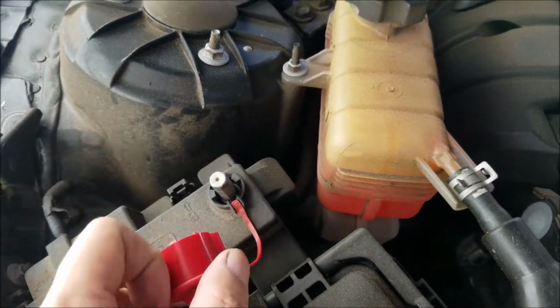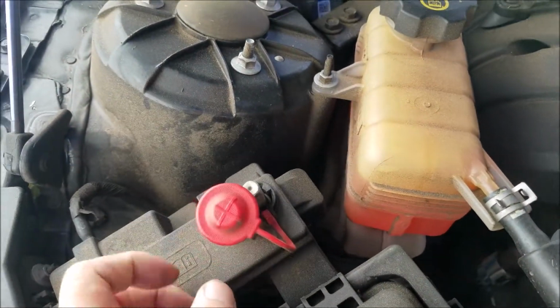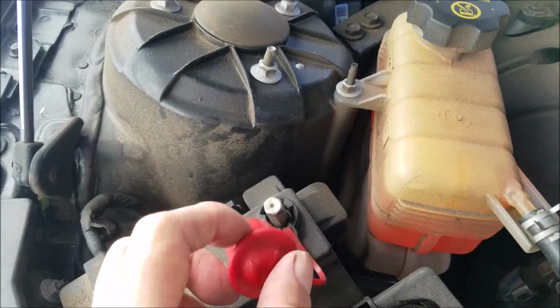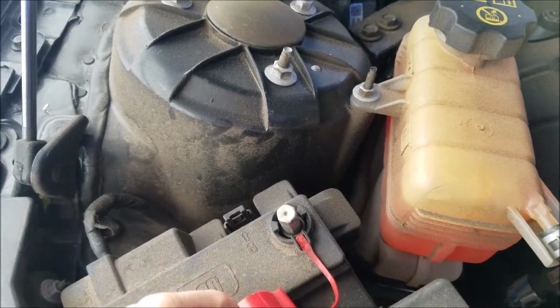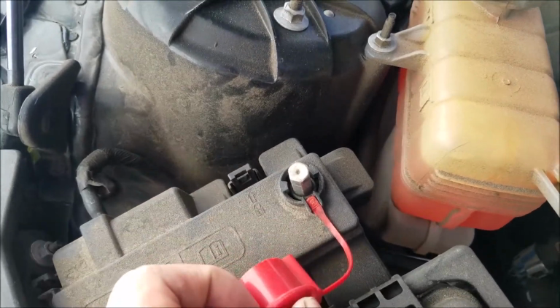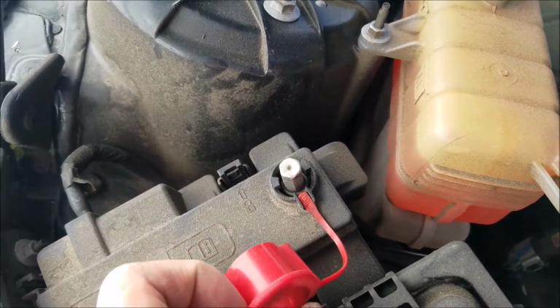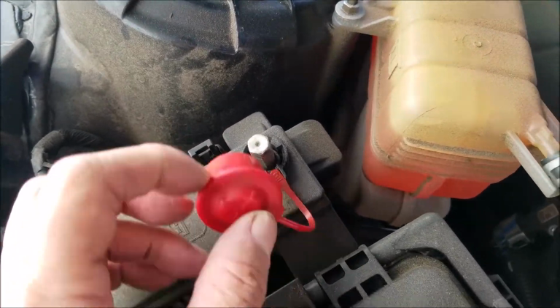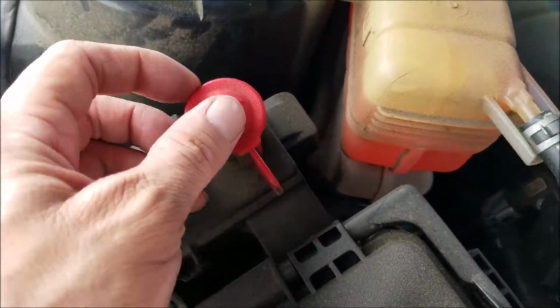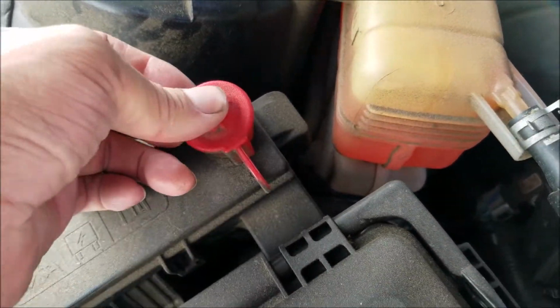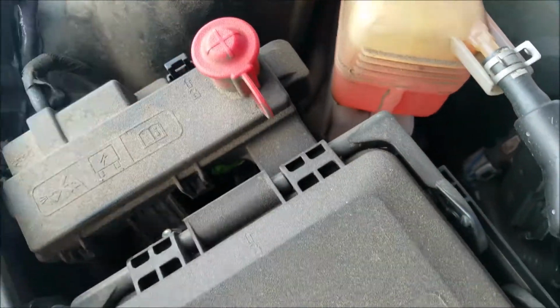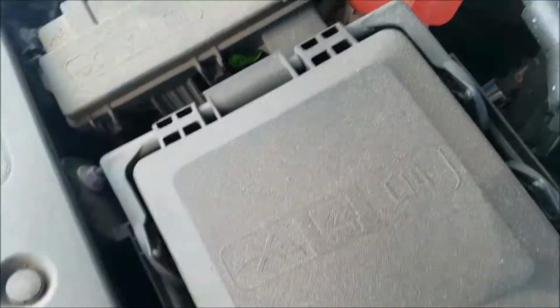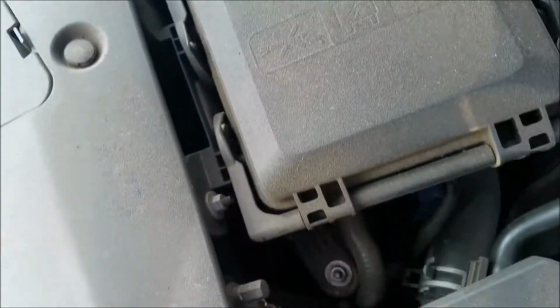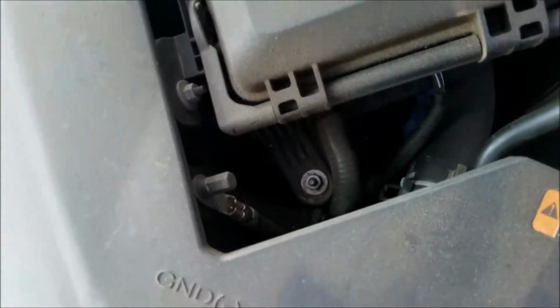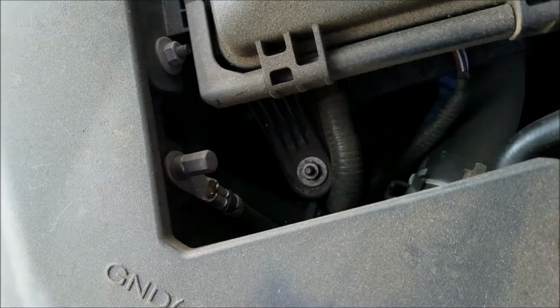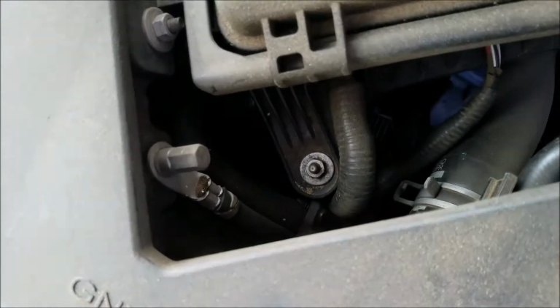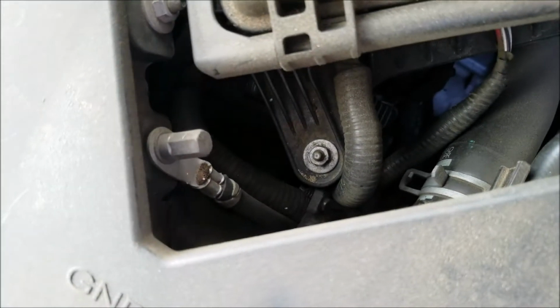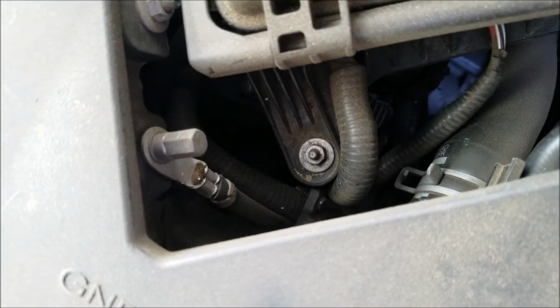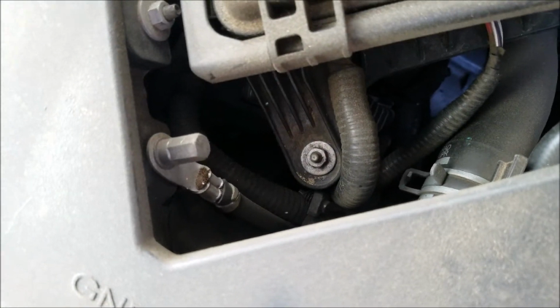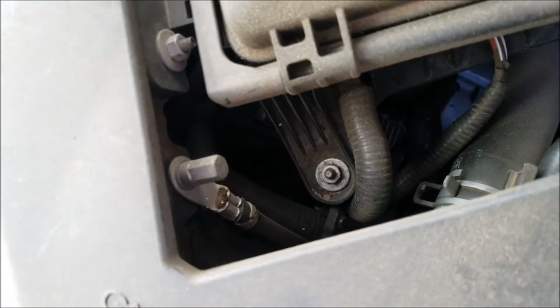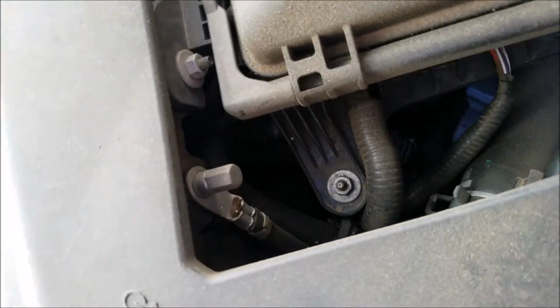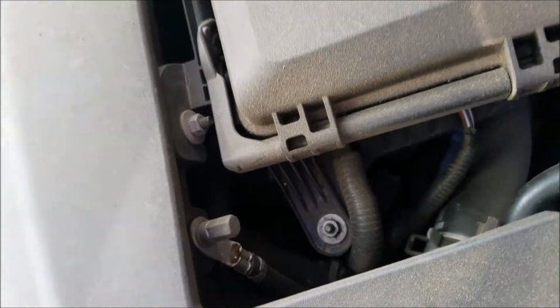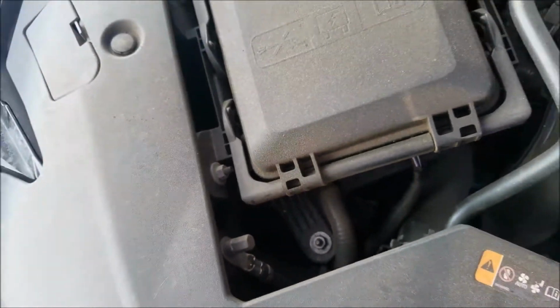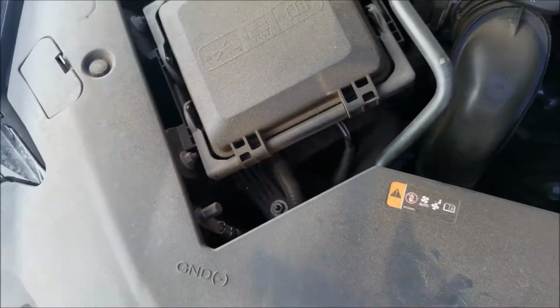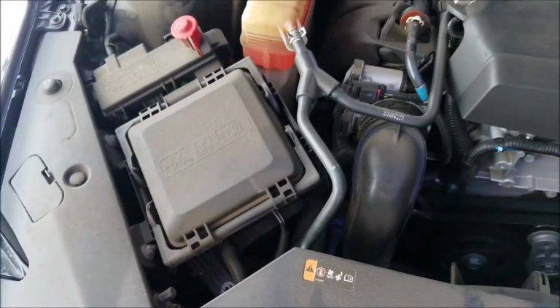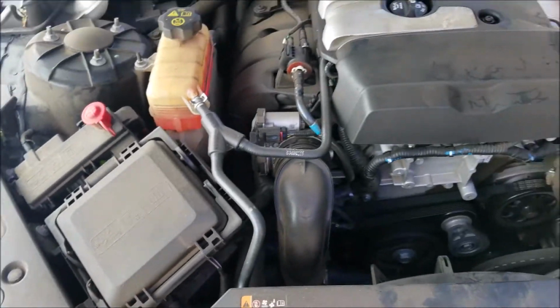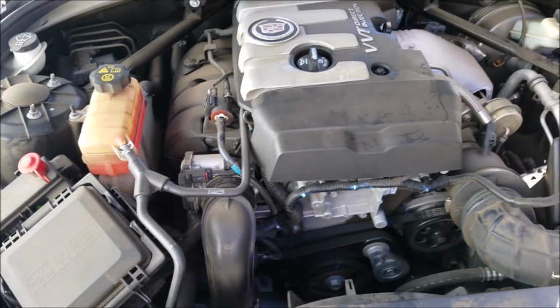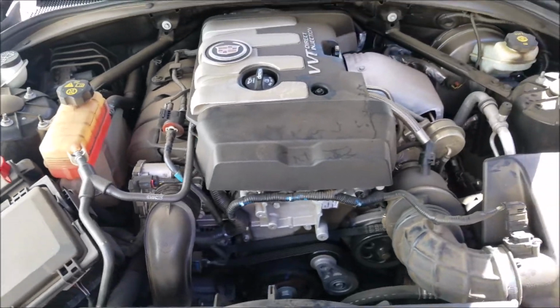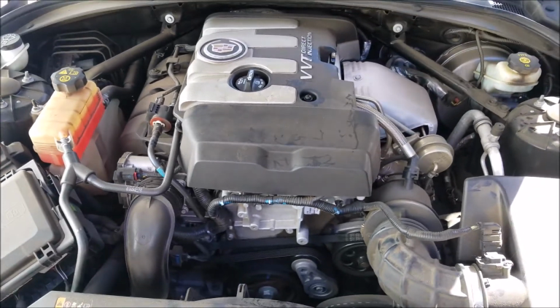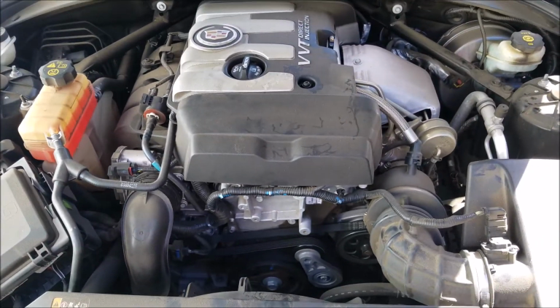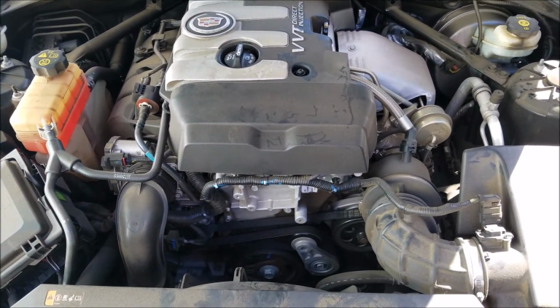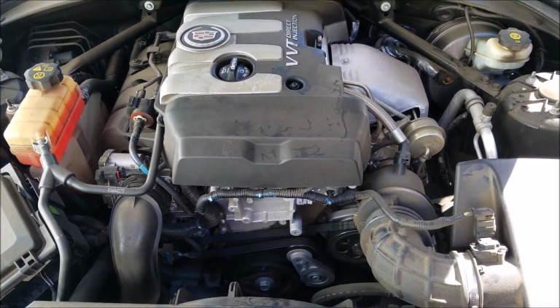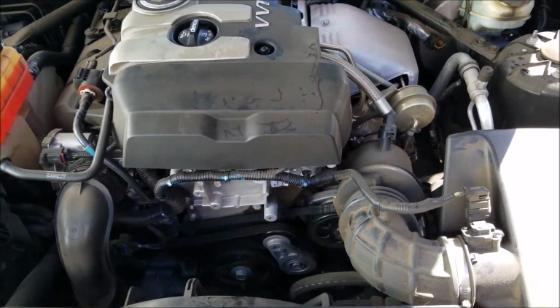We have our positive battery jumper terminal, which we use if we ever want to jump-start the car. And this is our ground jumper terminal. On this vehicle the battery is located in the trunk, so instead of opening the trunk they provide us with jumper terminals.